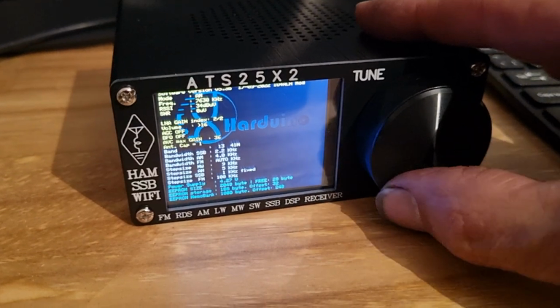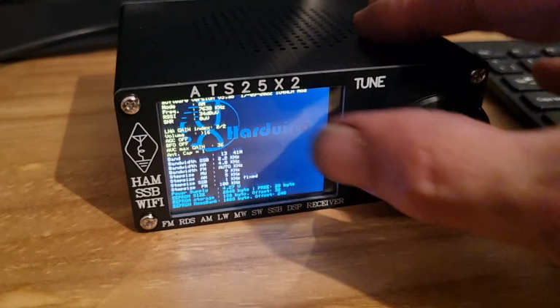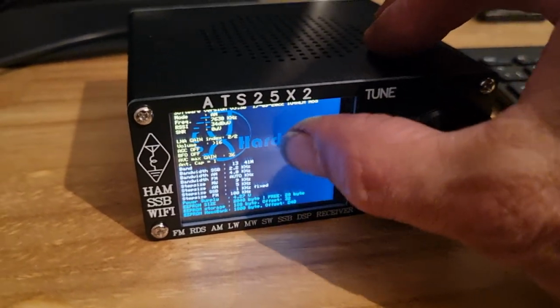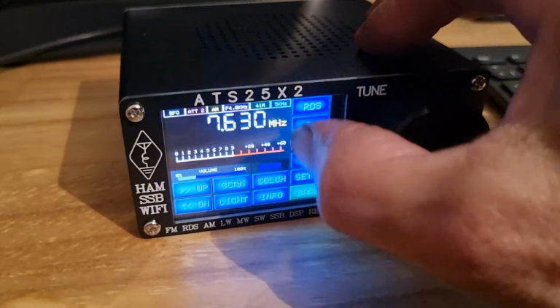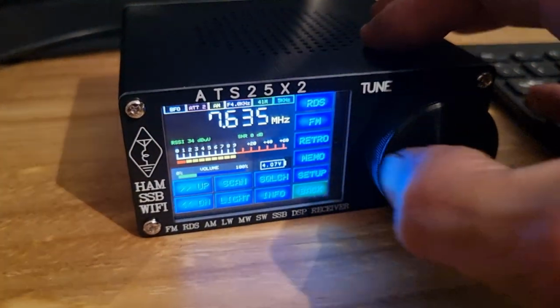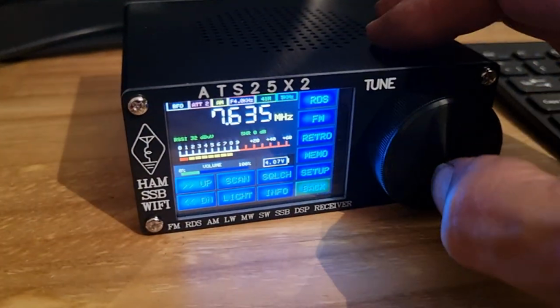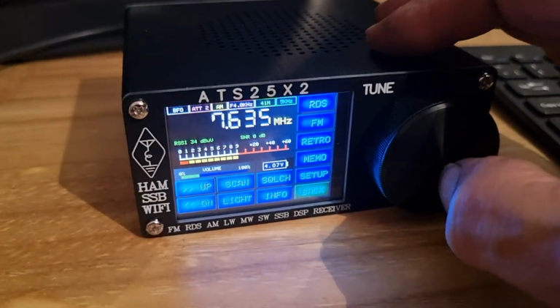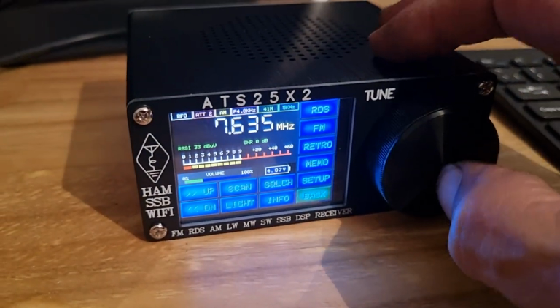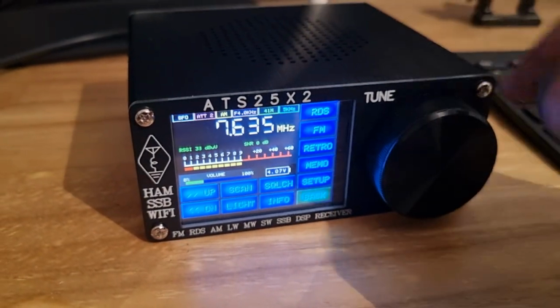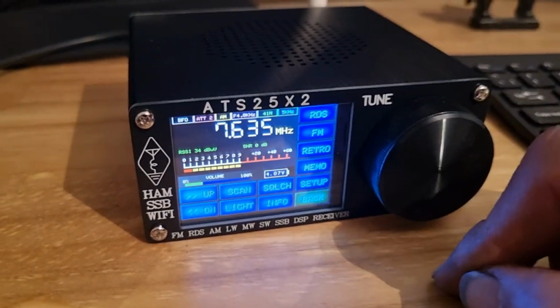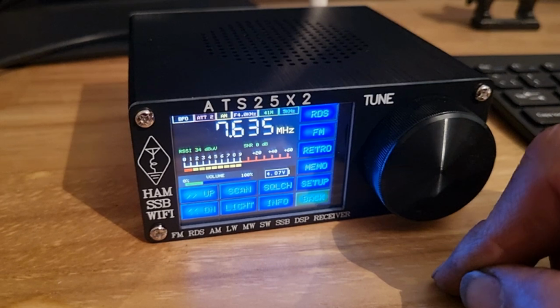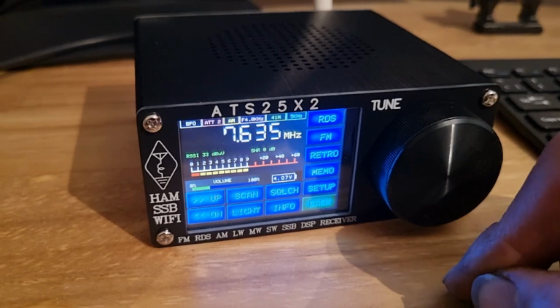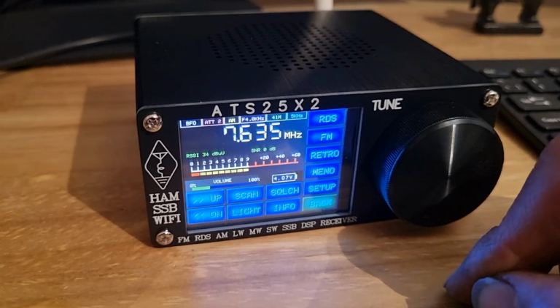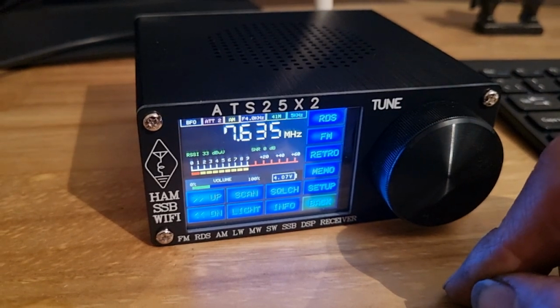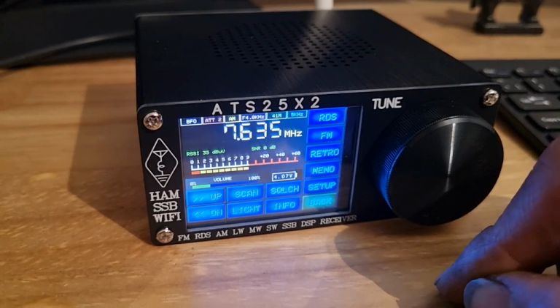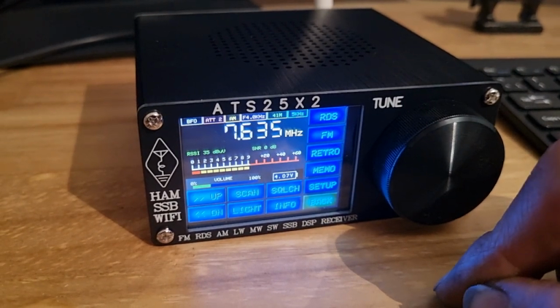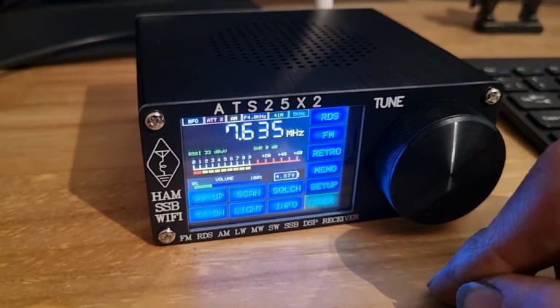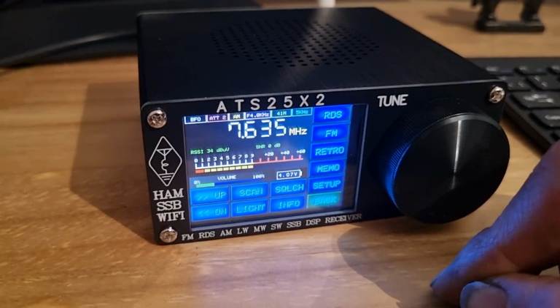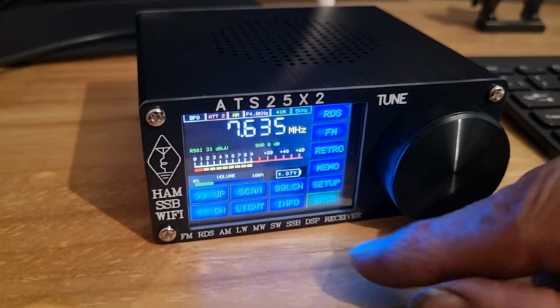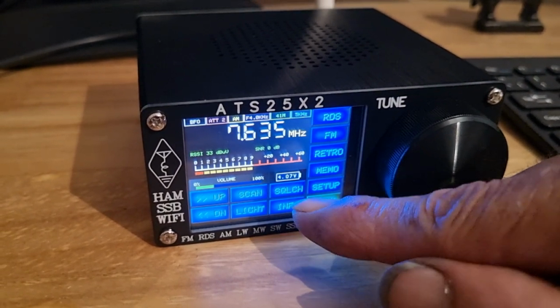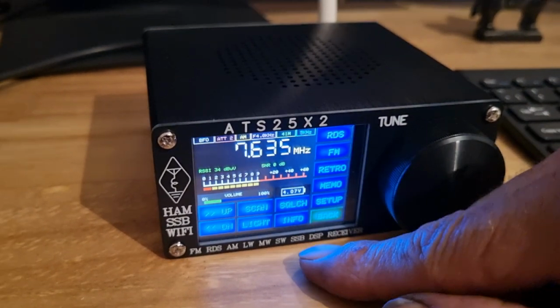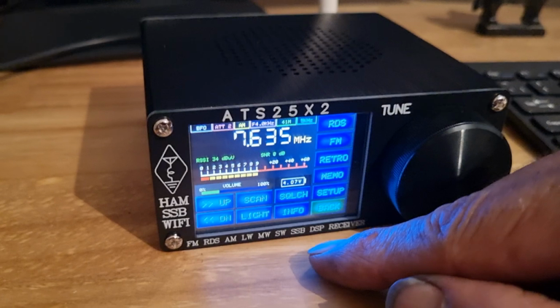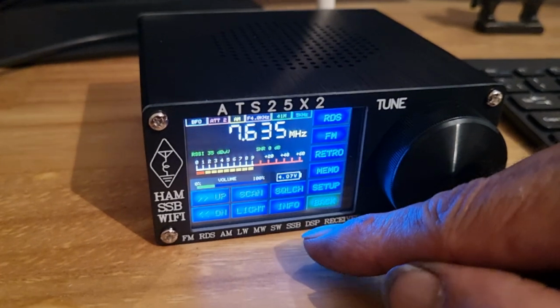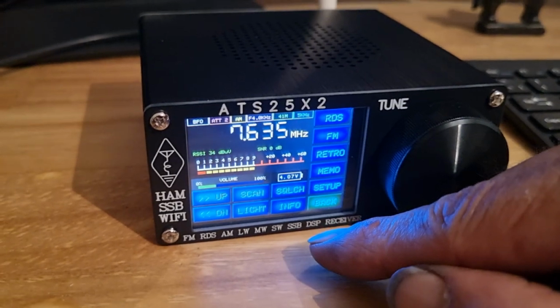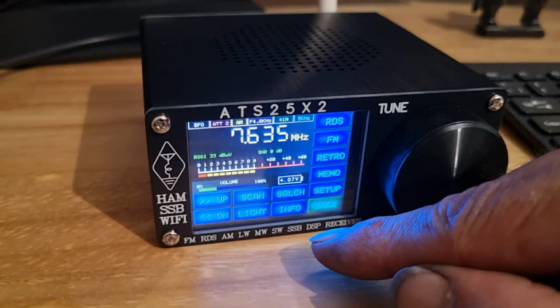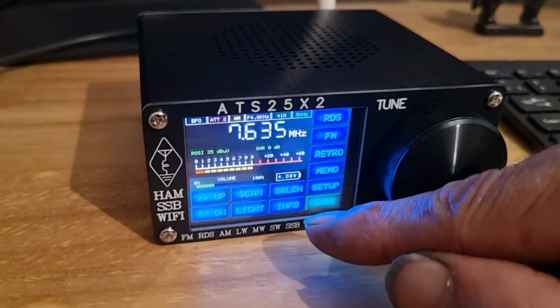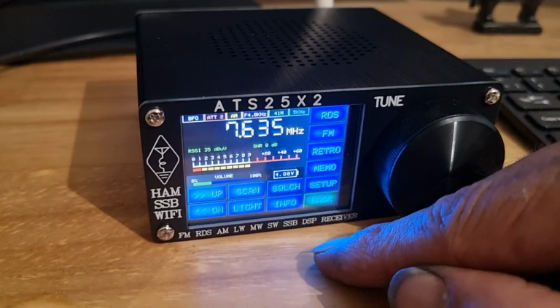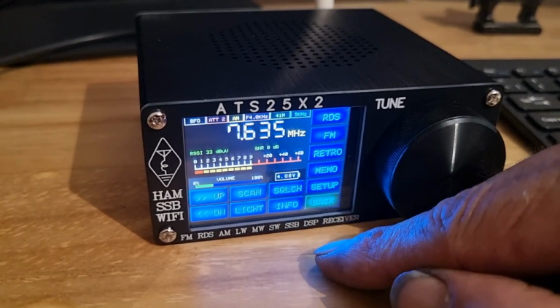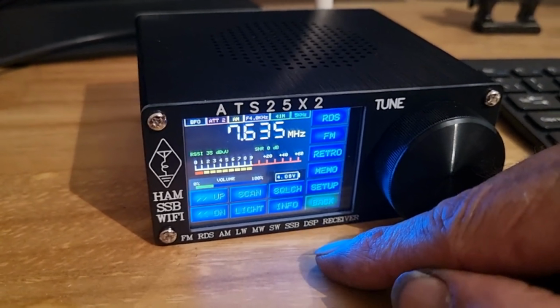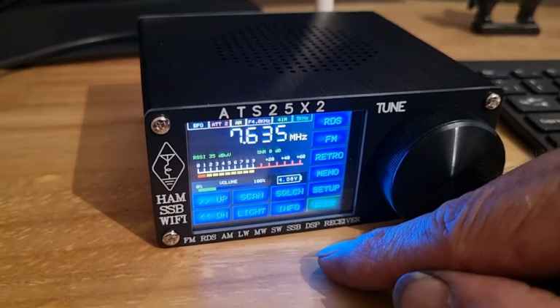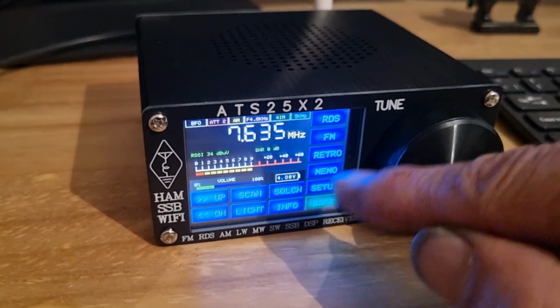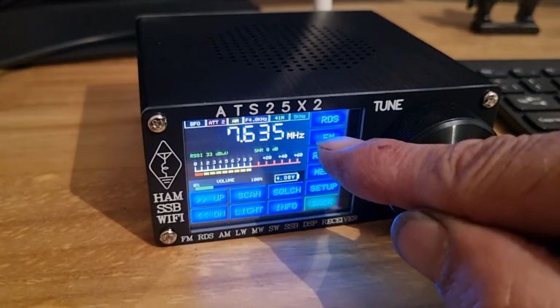Just tap the screen to get out of that. So I really don't know why it's got Wi-Fi, and why it's got to do that boot up at the beginning. It doesn't seem to have any facility at all.